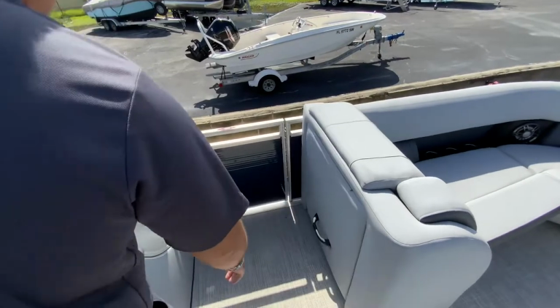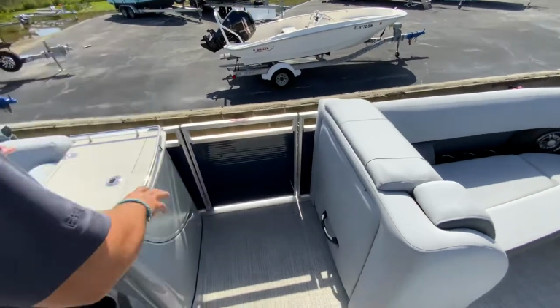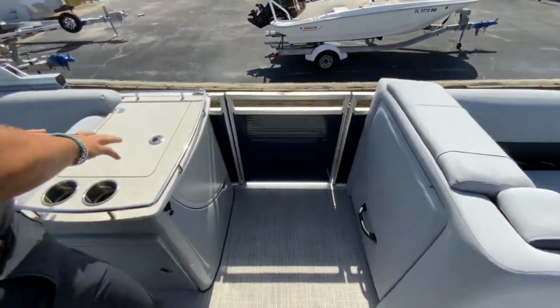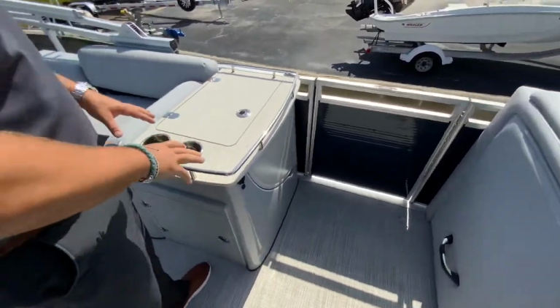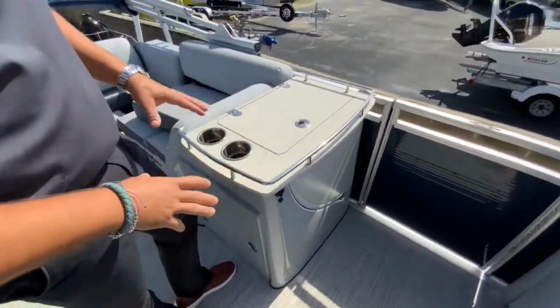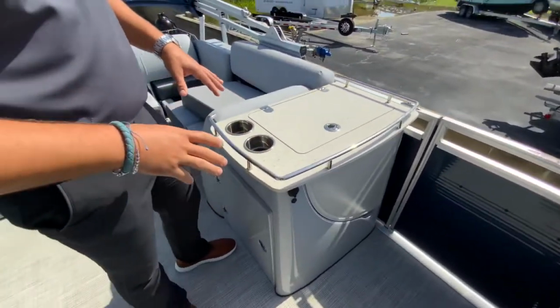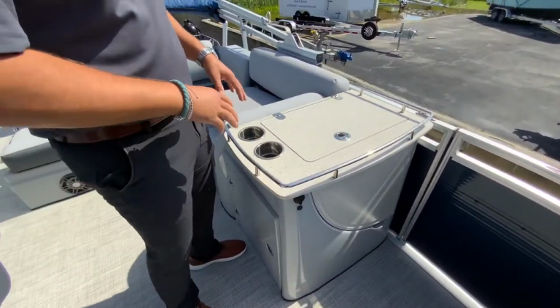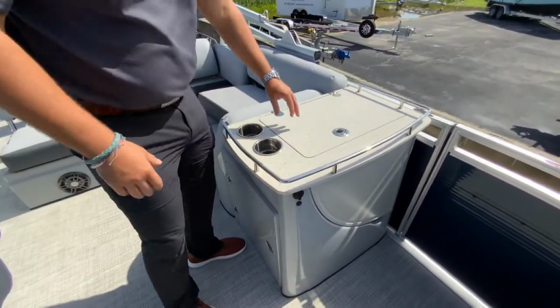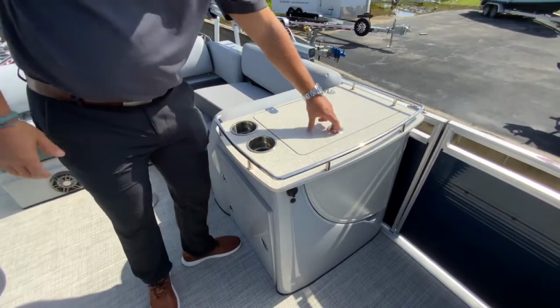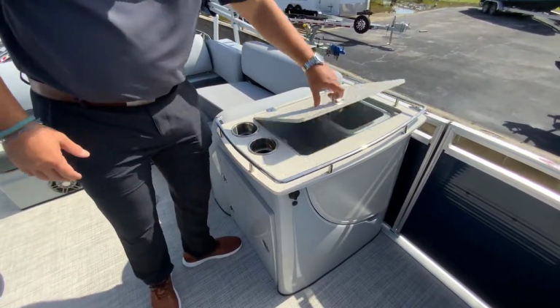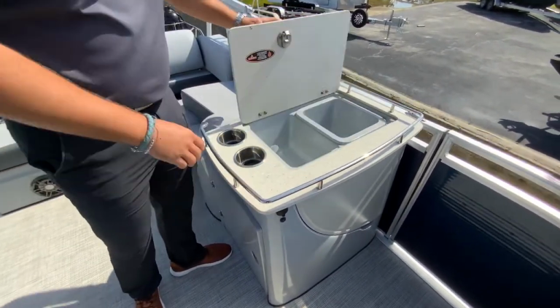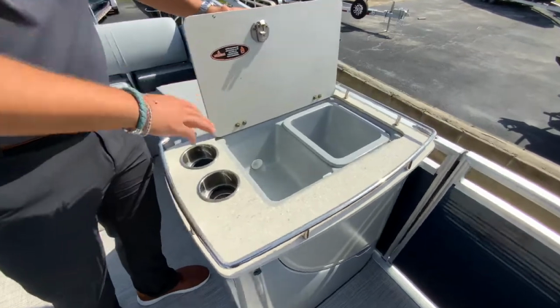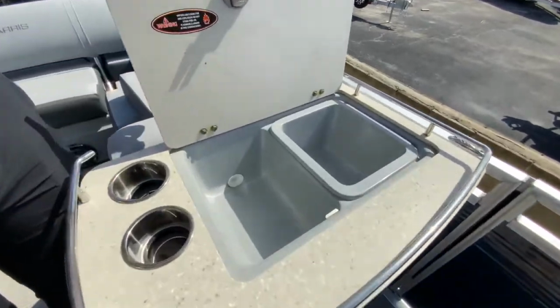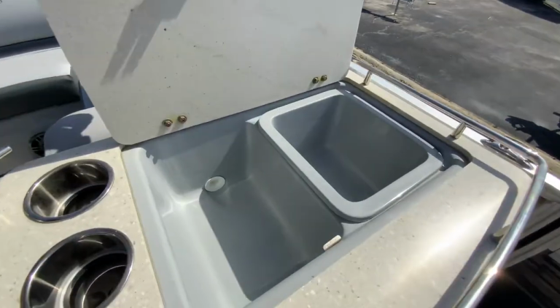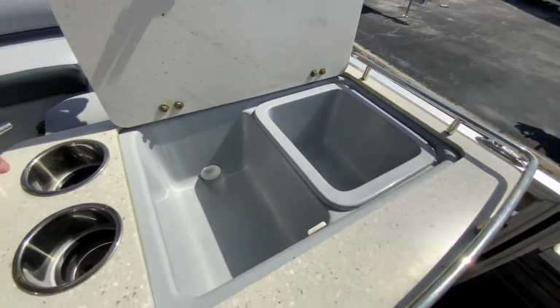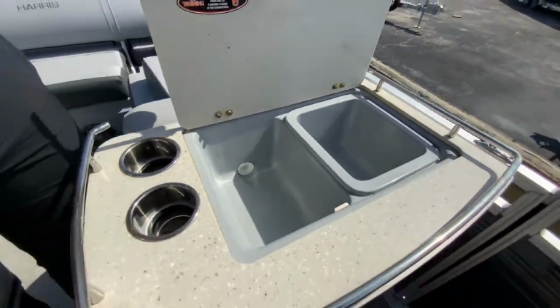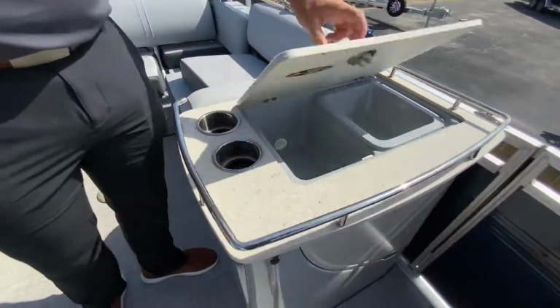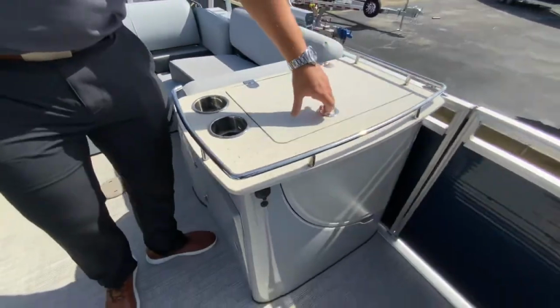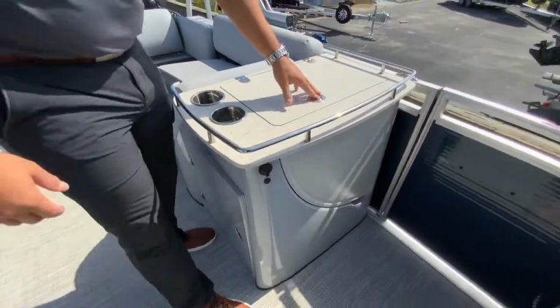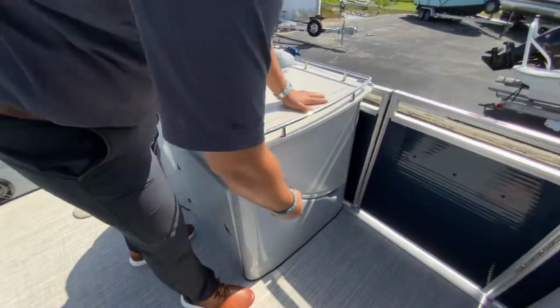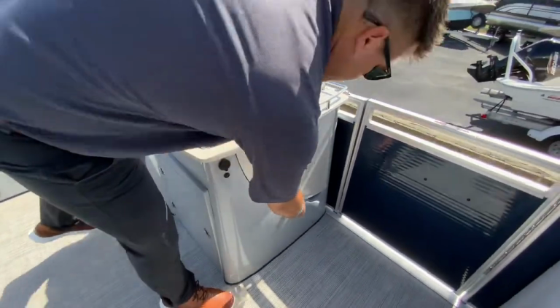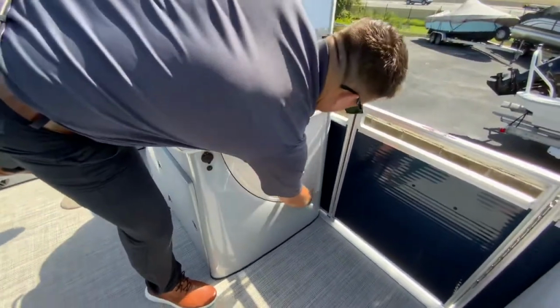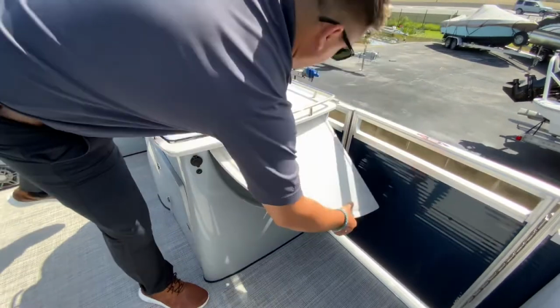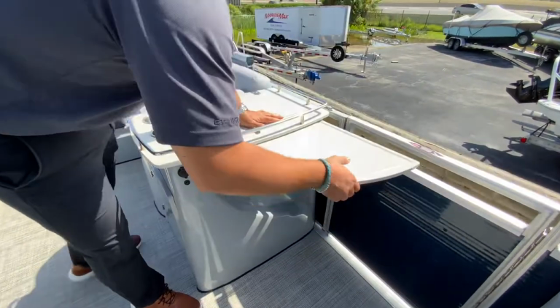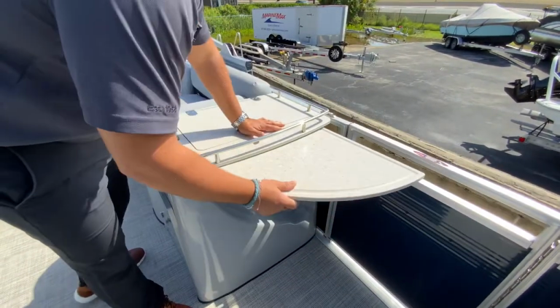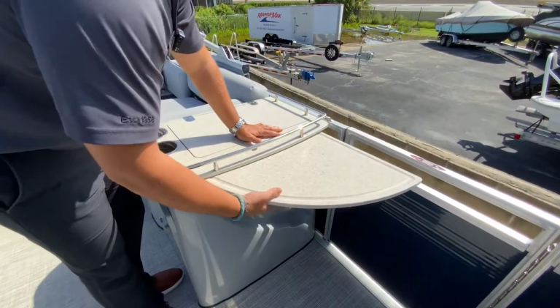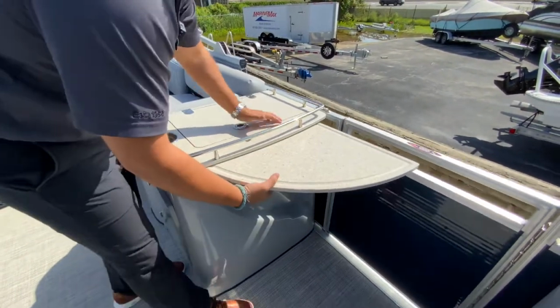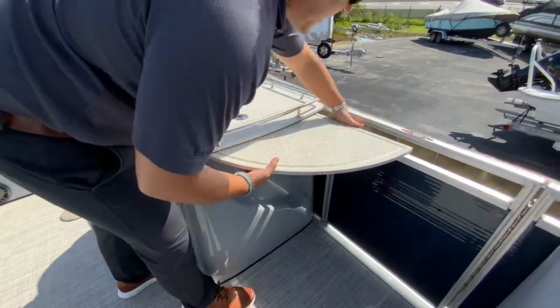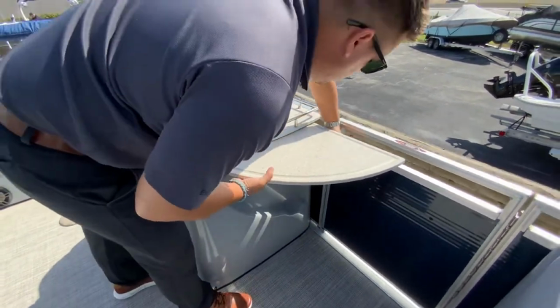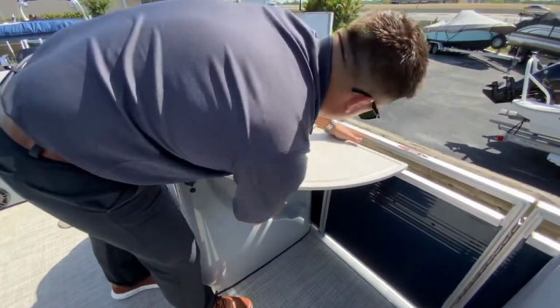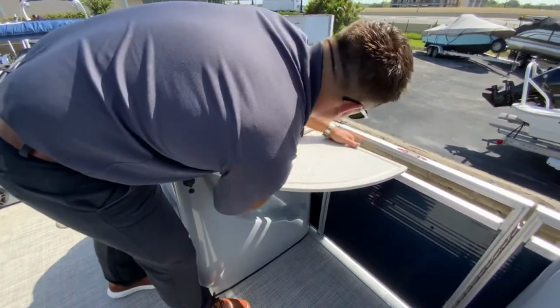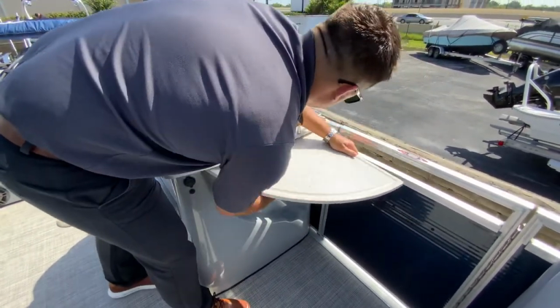This is the package that has a little bar here, so you've got a little cooler area and cup holders — those are lit up as well. You've got a nice little pull-out countertop that can easily go back with the push of two buttons.